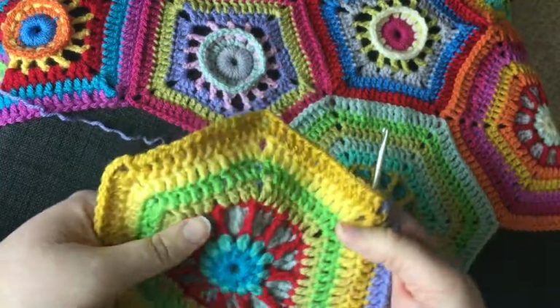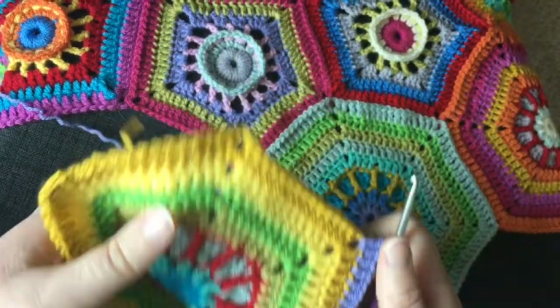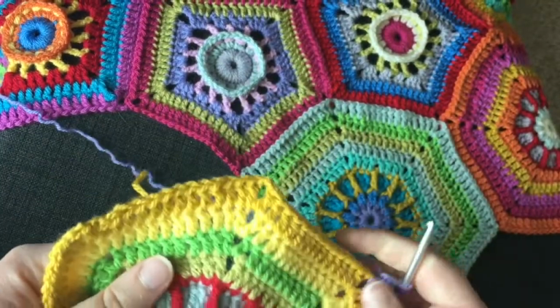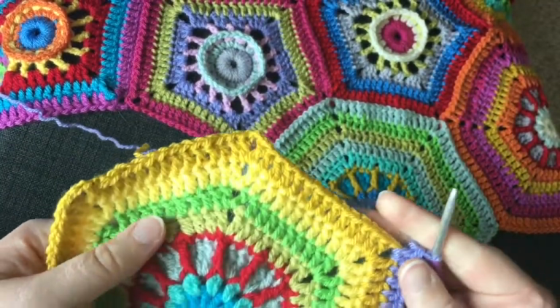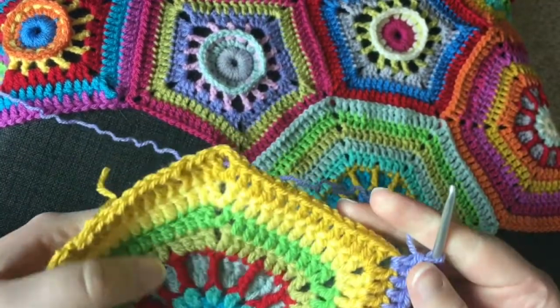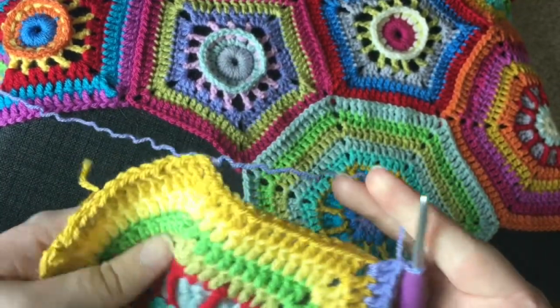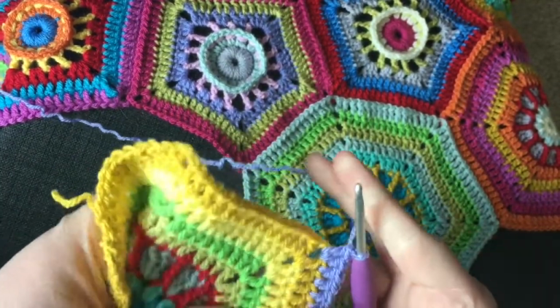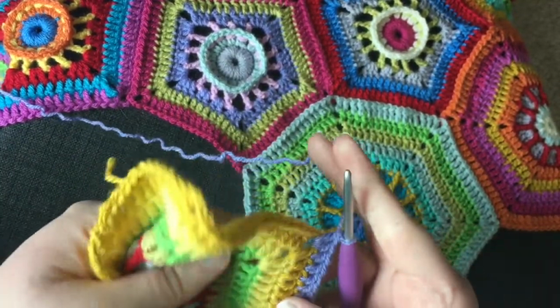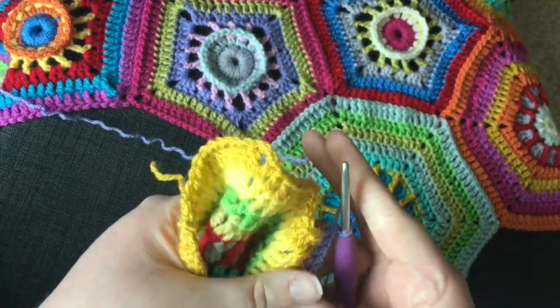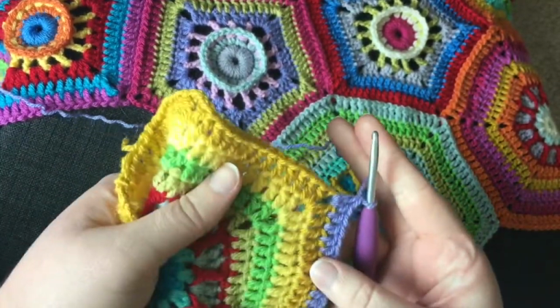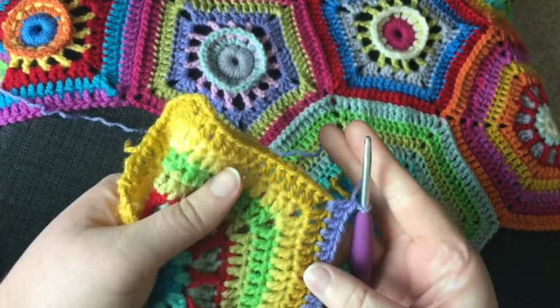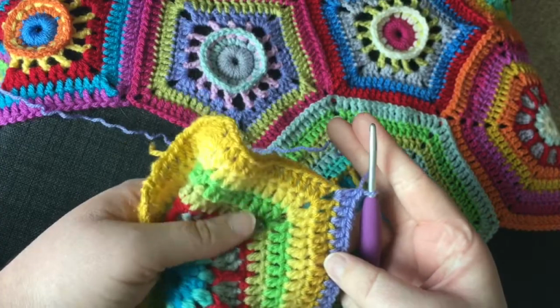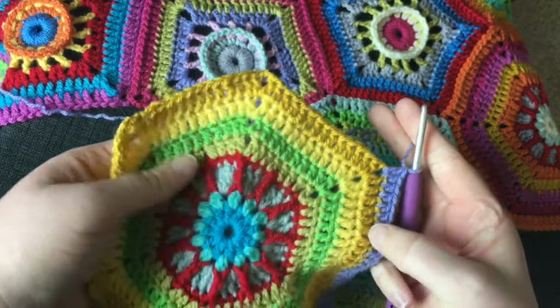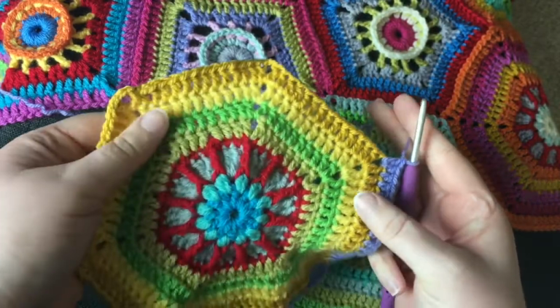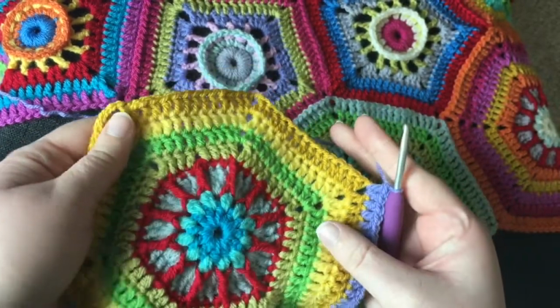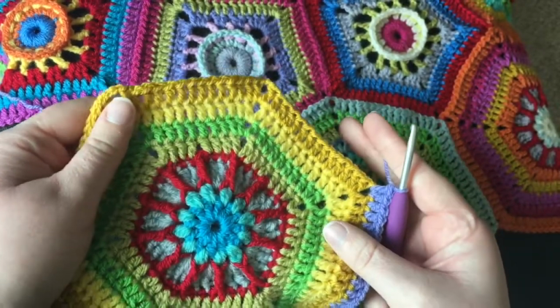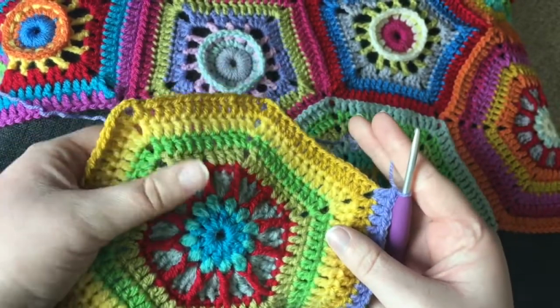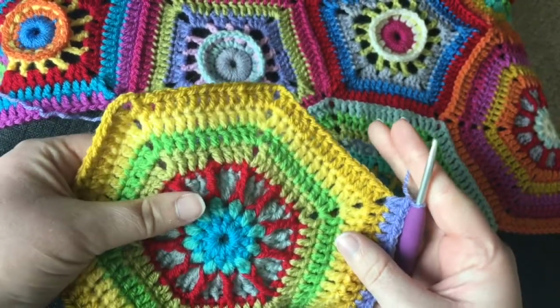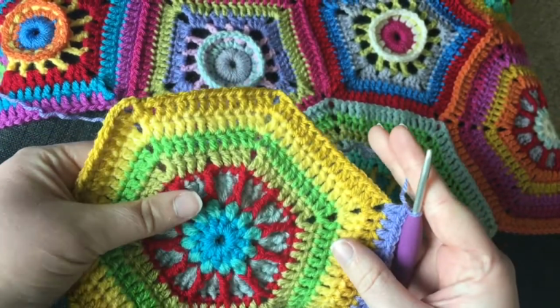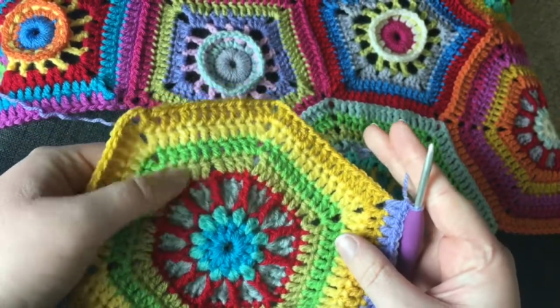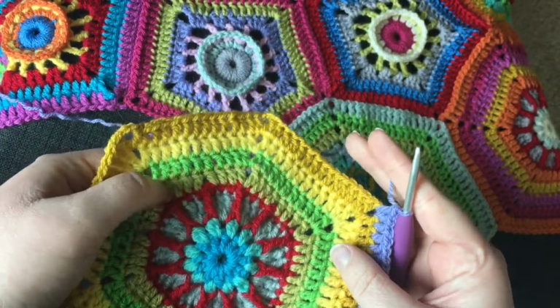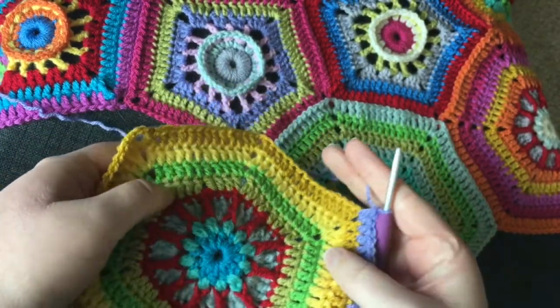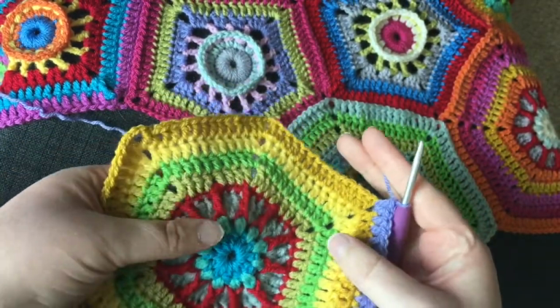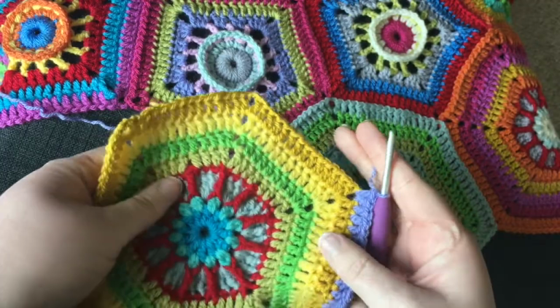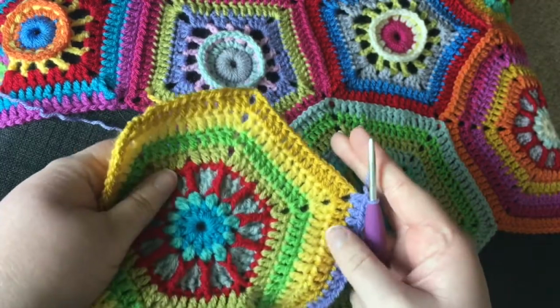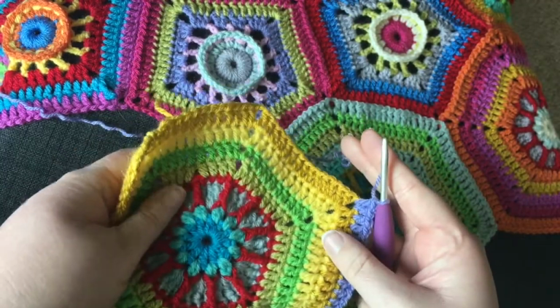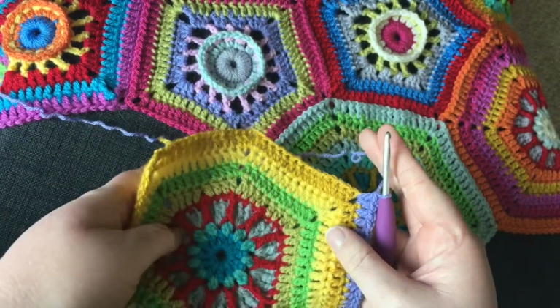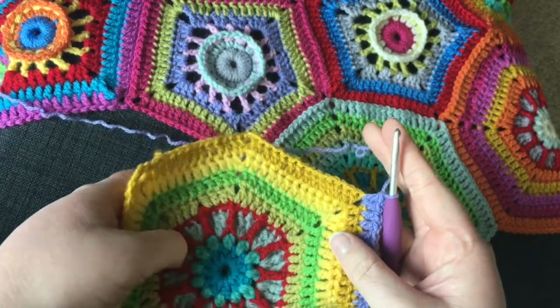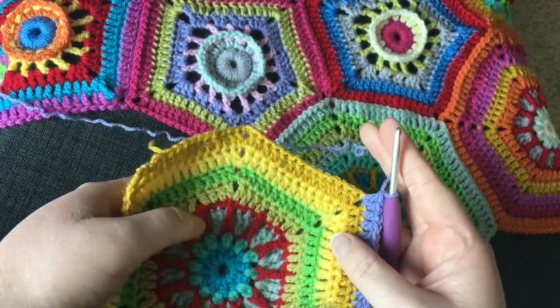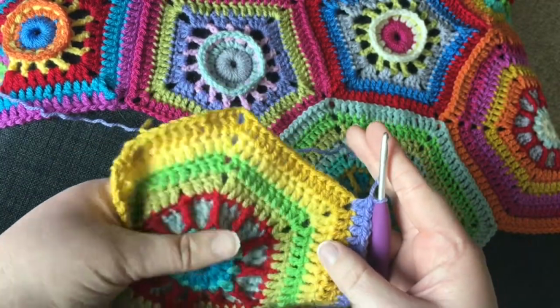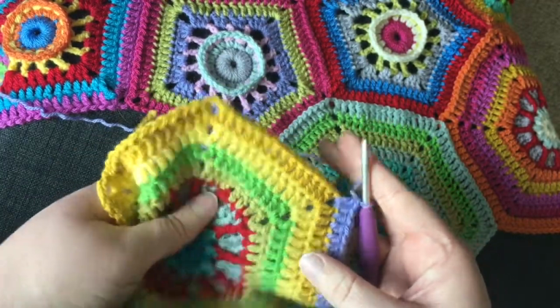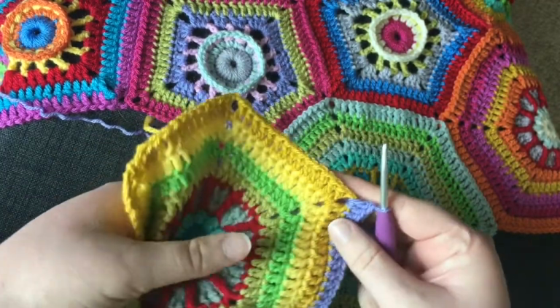Welcome to my first ever crochet video, so please excuse the terrible quality. I'm going to show you how I joined on the last hexagon, hexagon number 16, in Sue Pinner's Carousel Crochet Along.